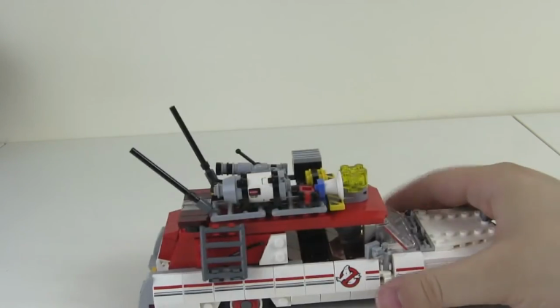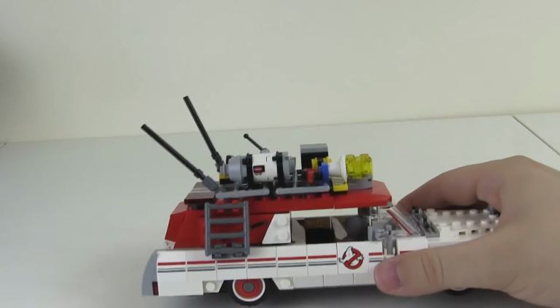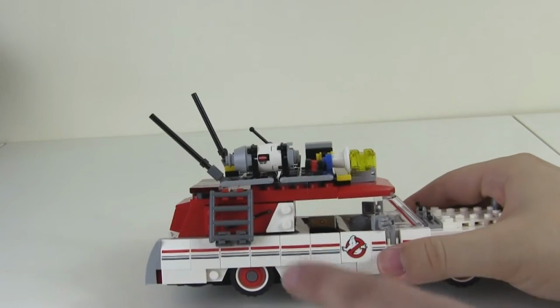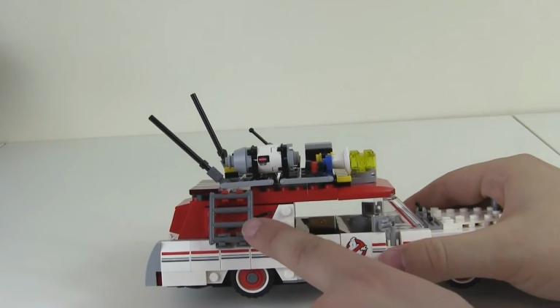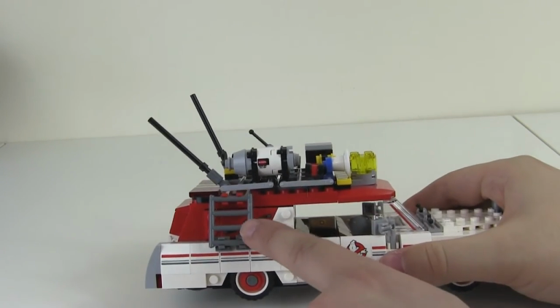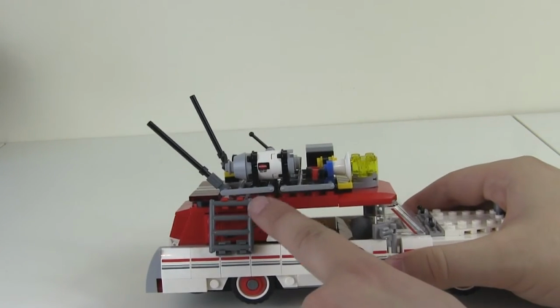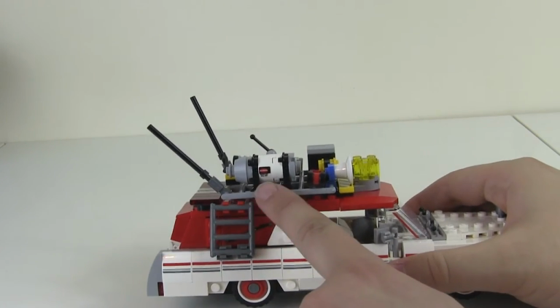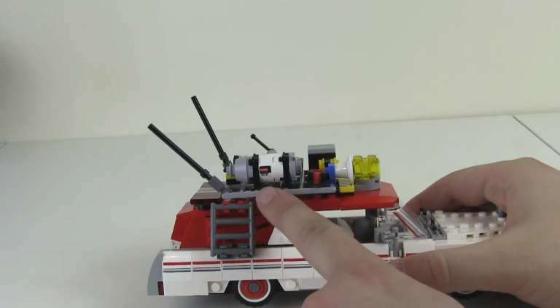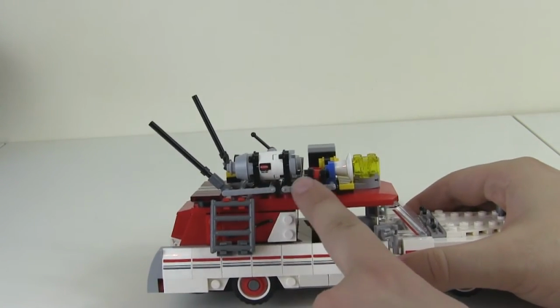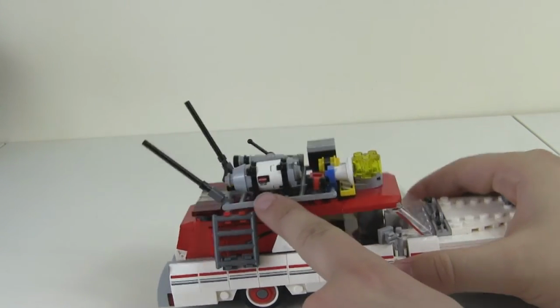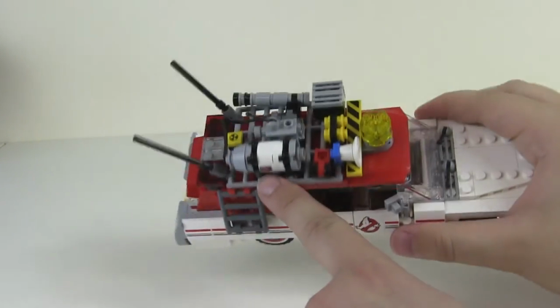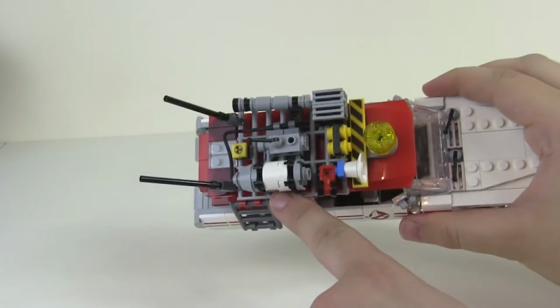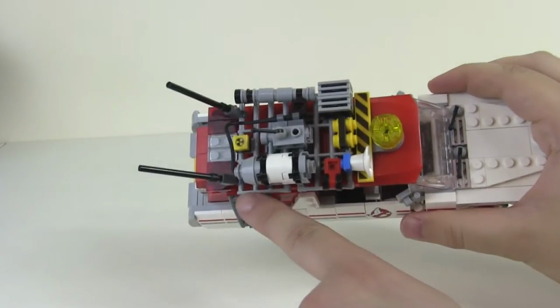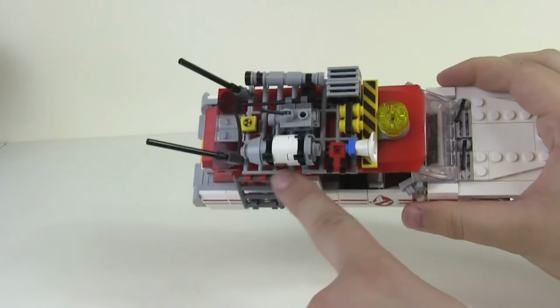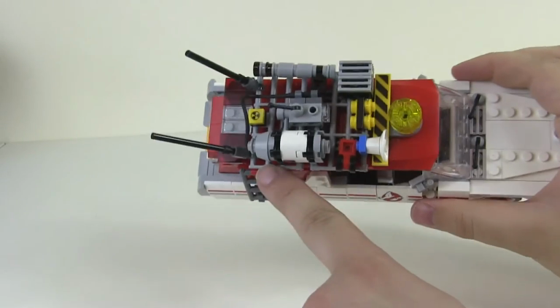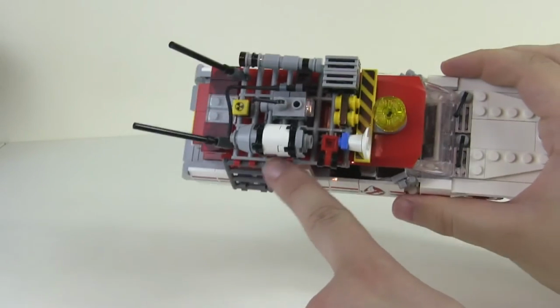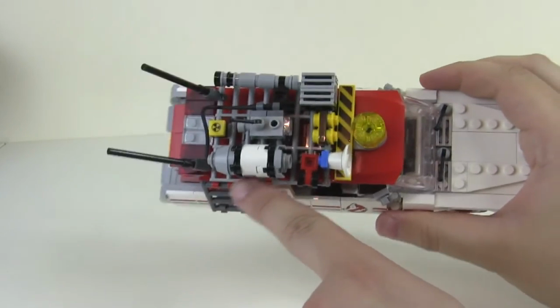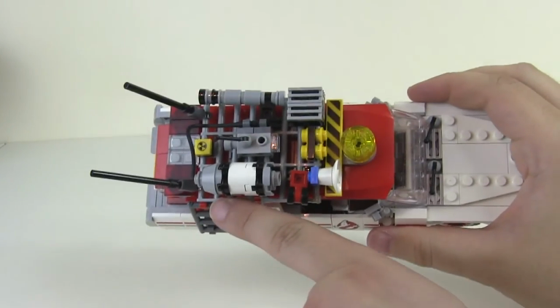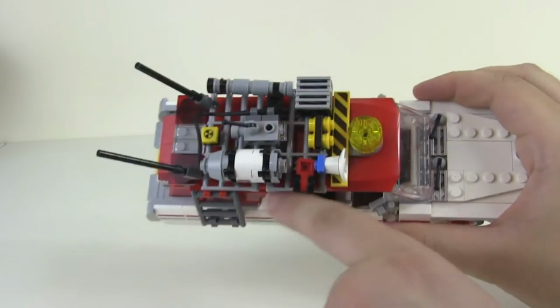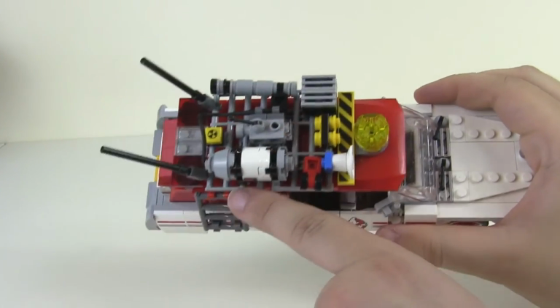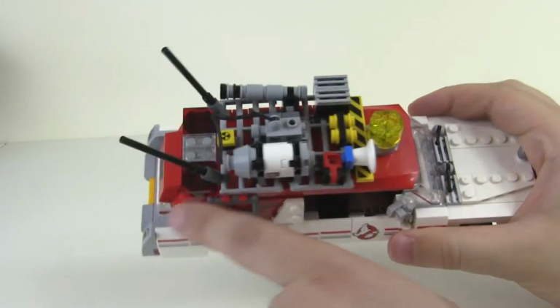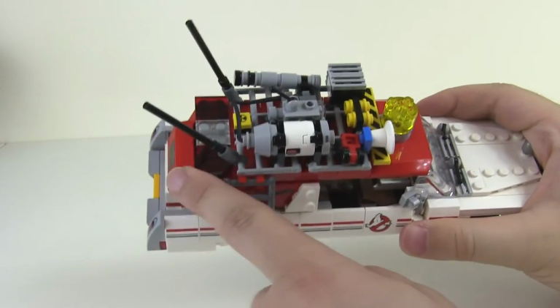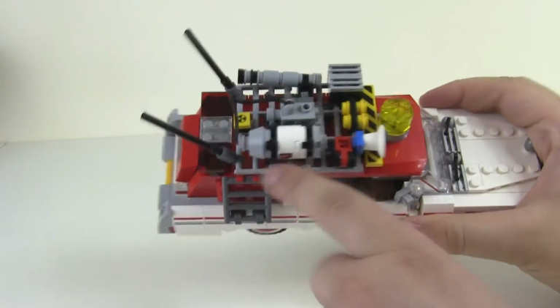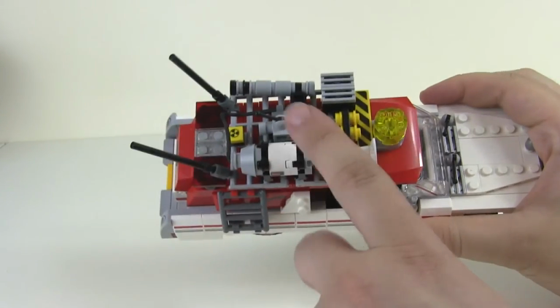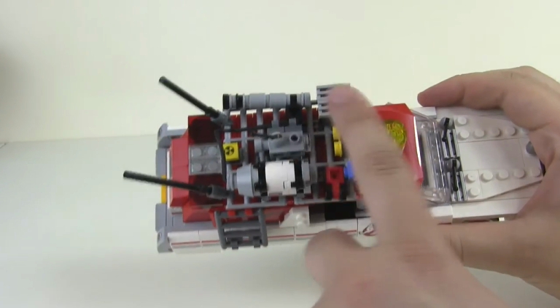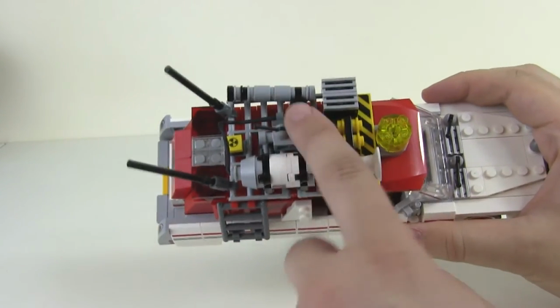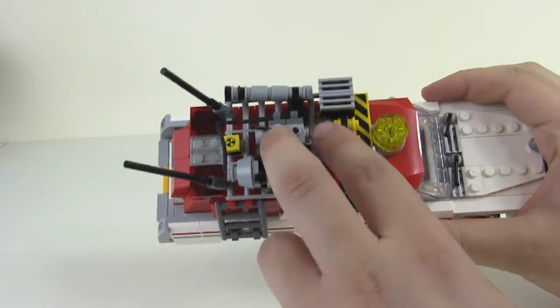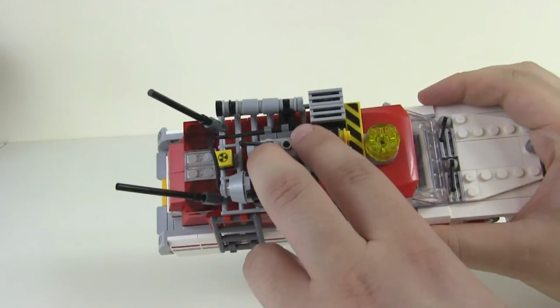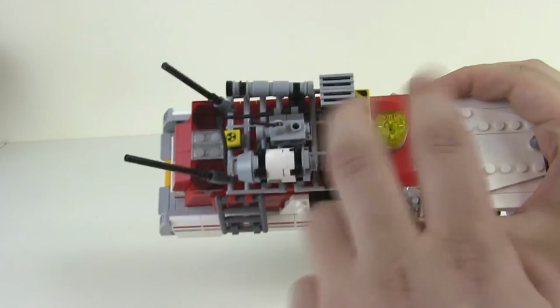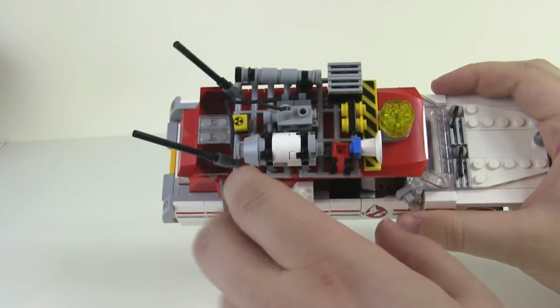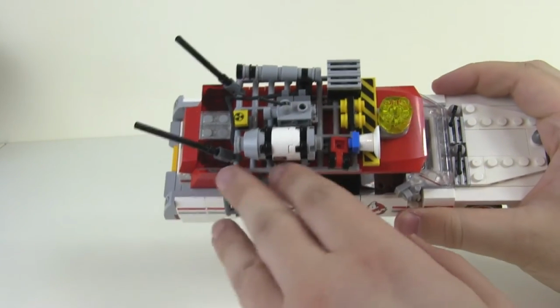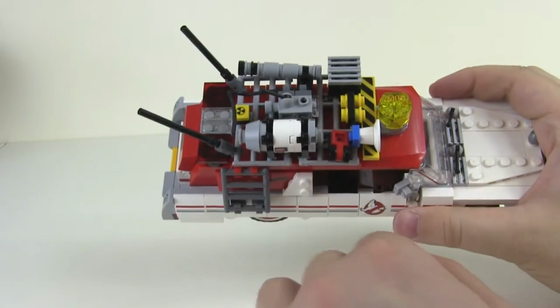Flipping it around, you've got a similar kind of ladder on the back. And the detailing on the top of this one is all held on to like a gate kind of thing, which looks great.